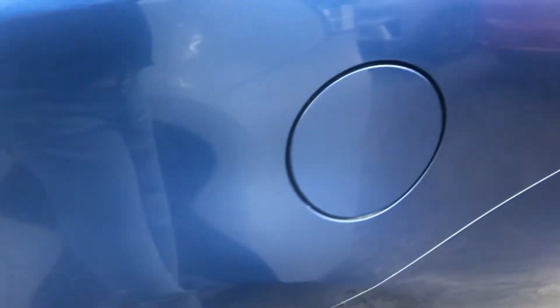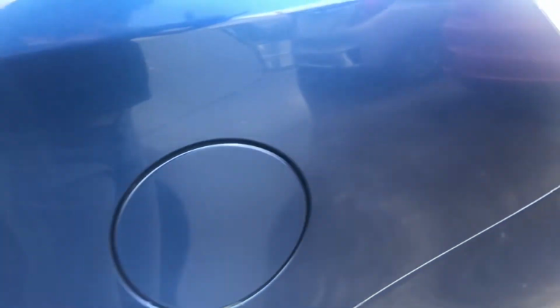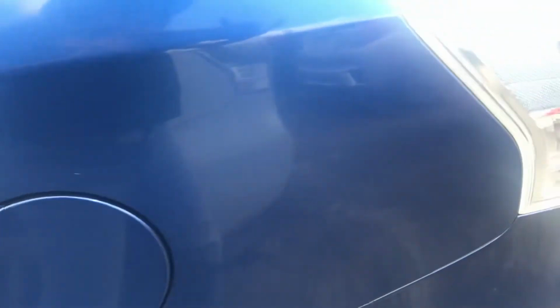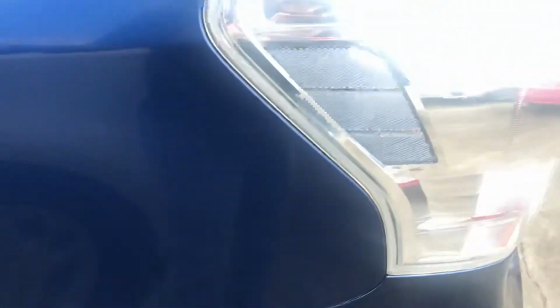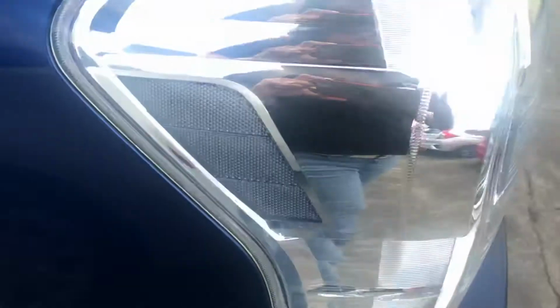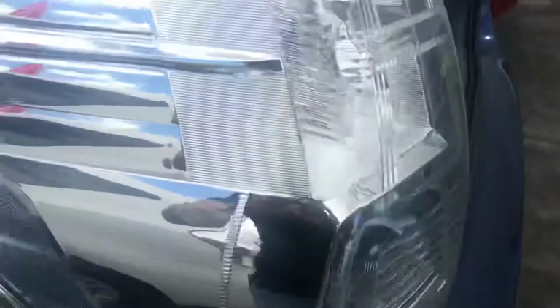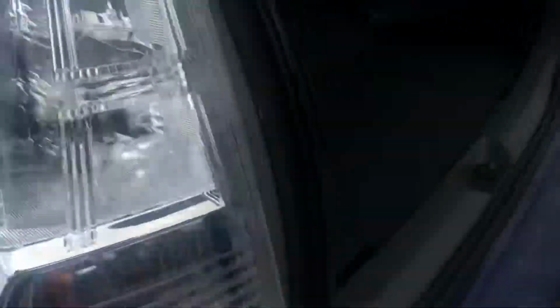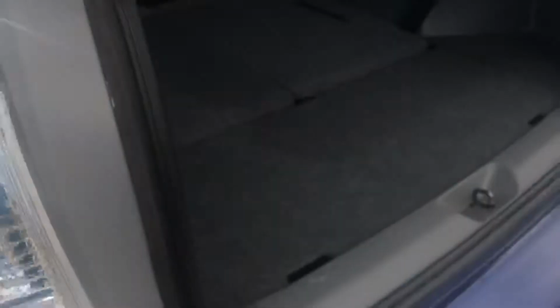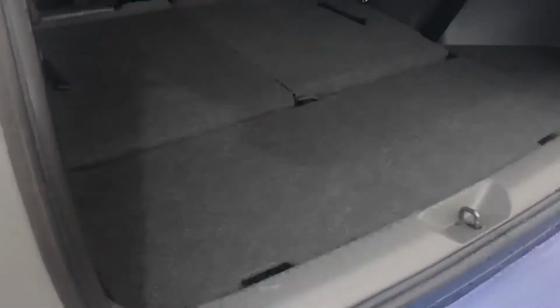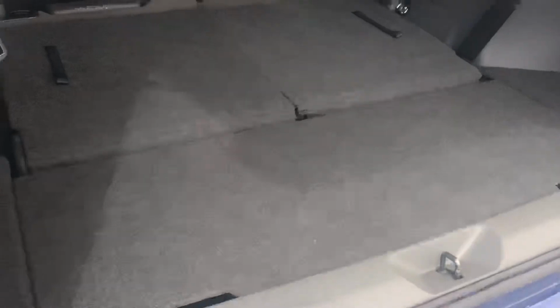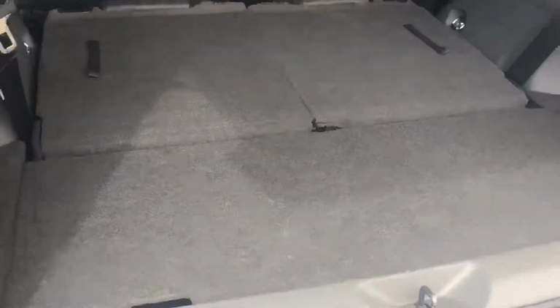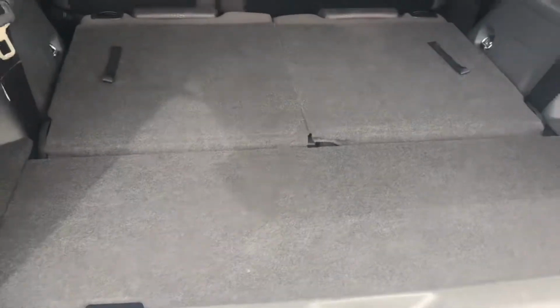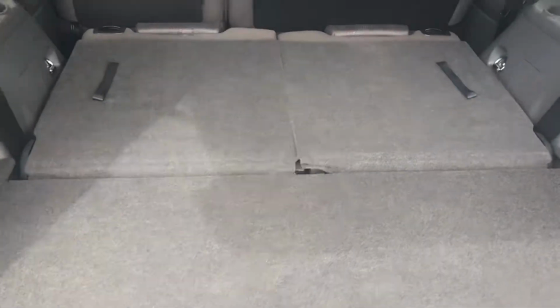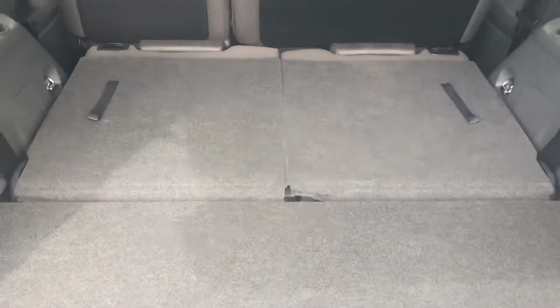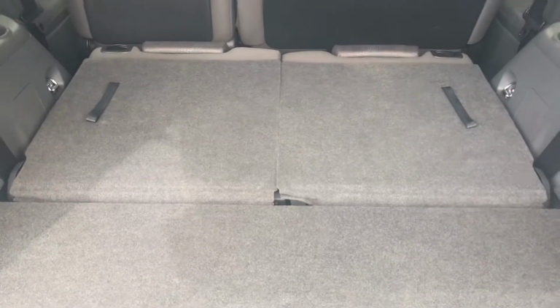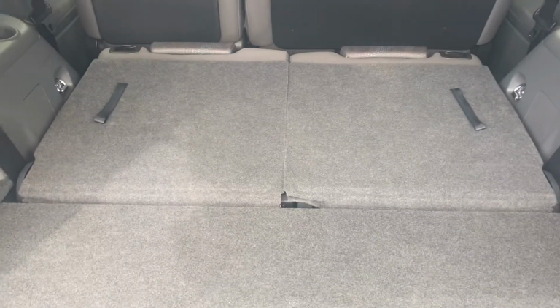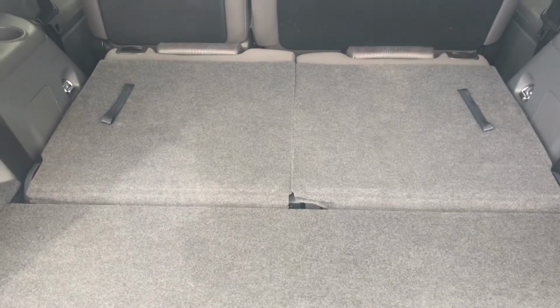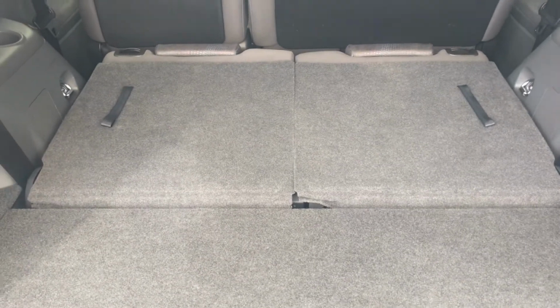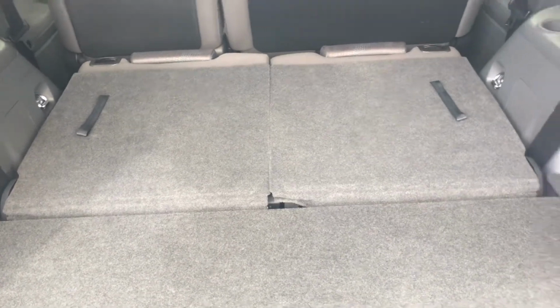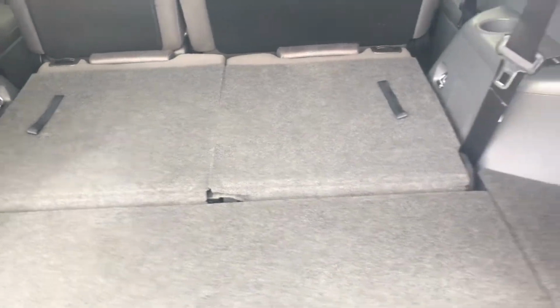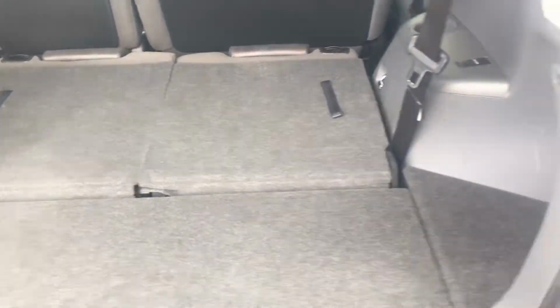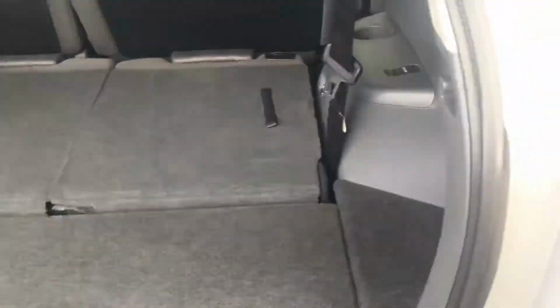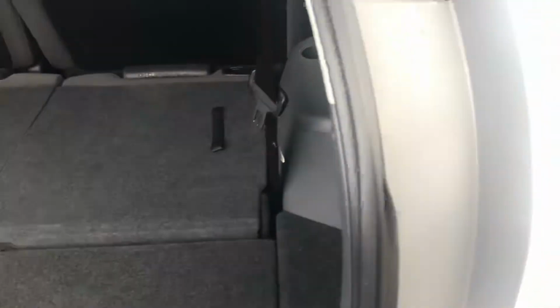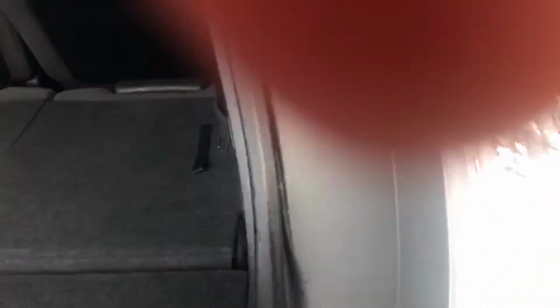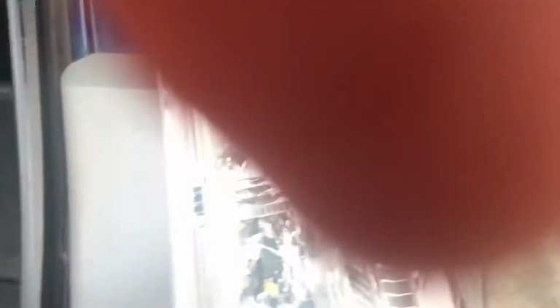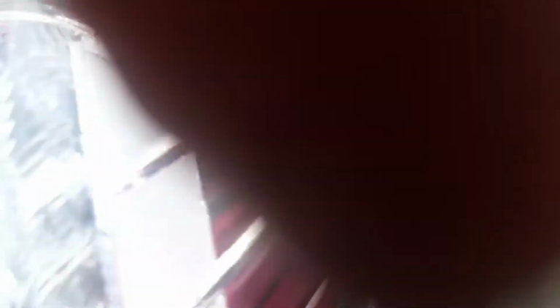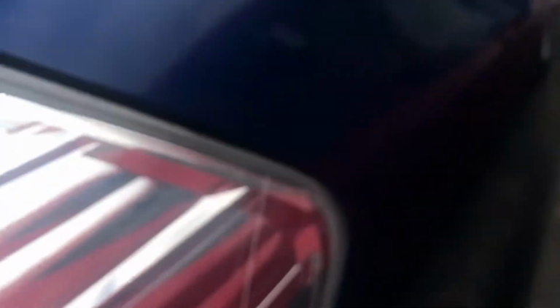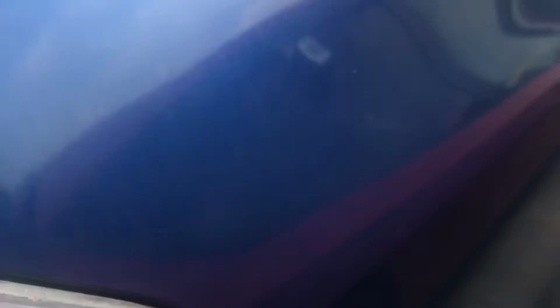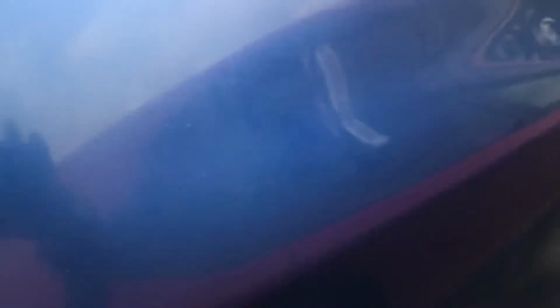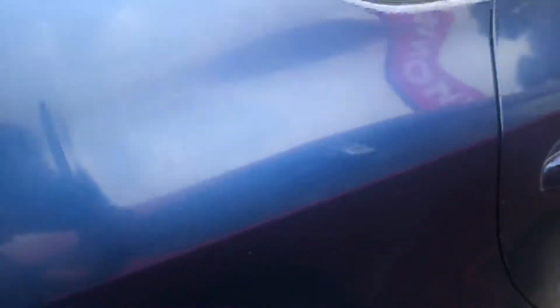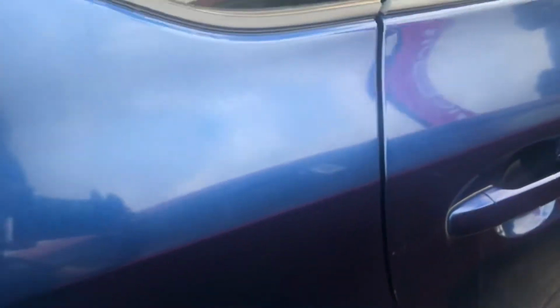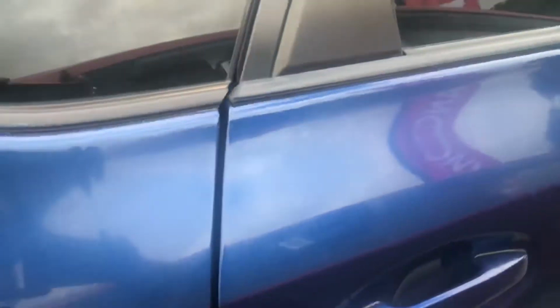It does have a few minor scratches like this. Okay, so that's the boot of the car. This is what it looks like with the back seats down. I am going to show you the interior of the car.